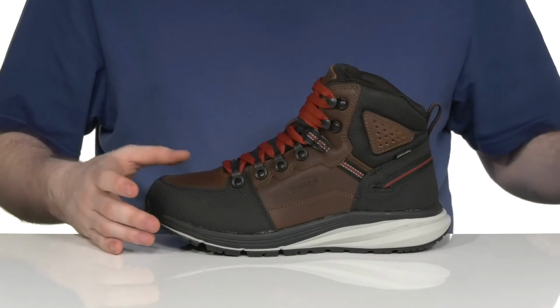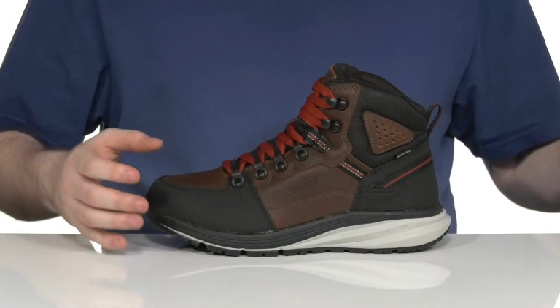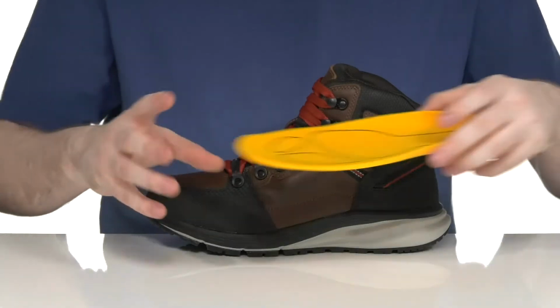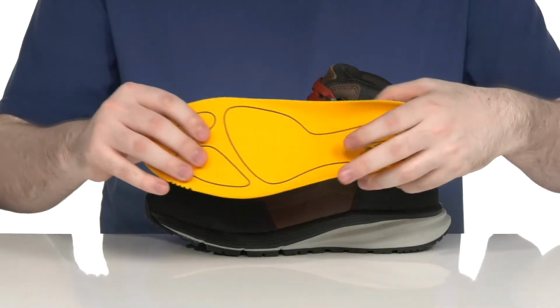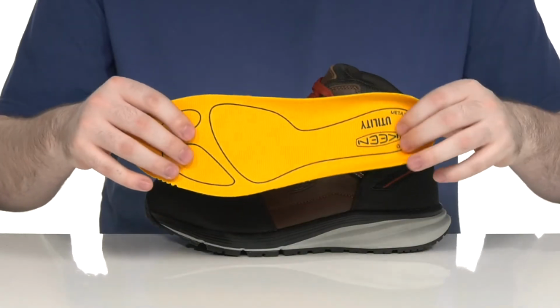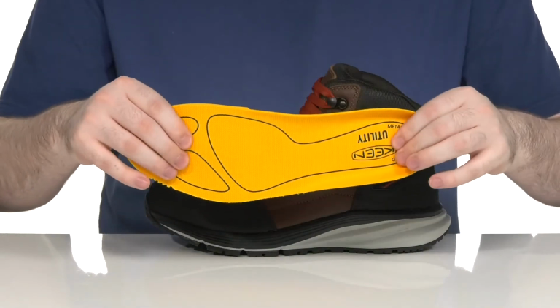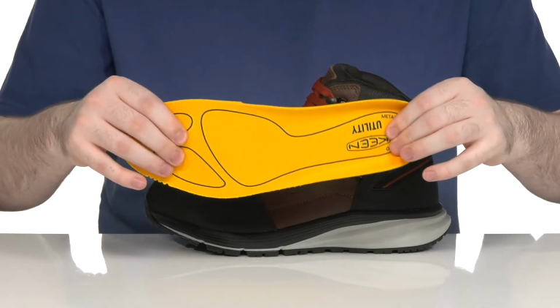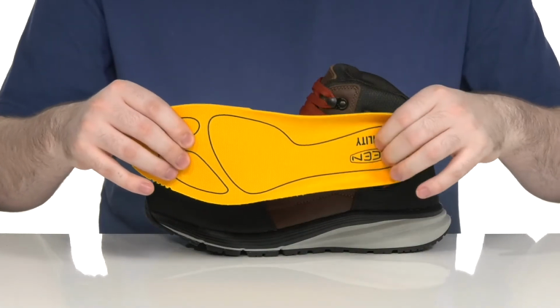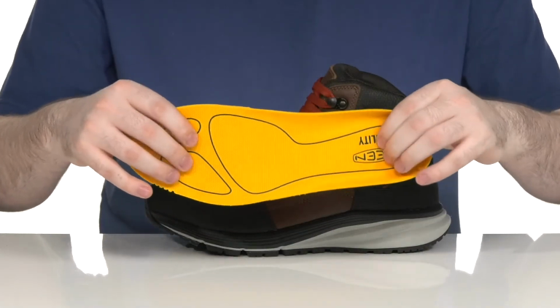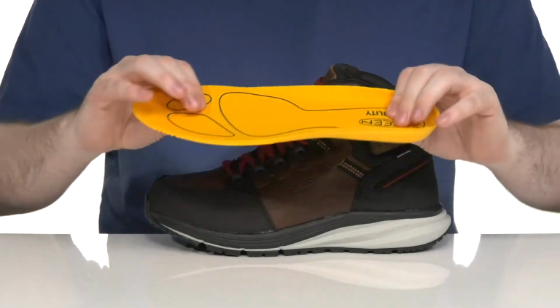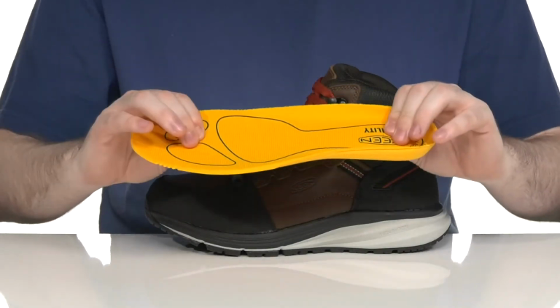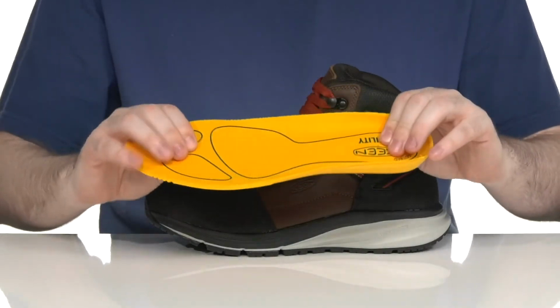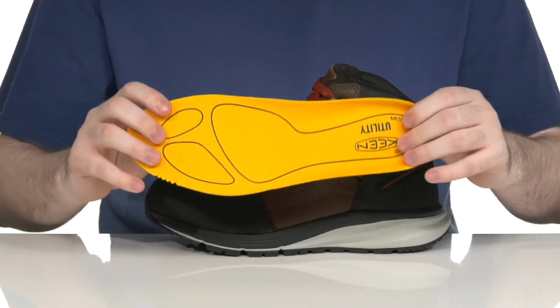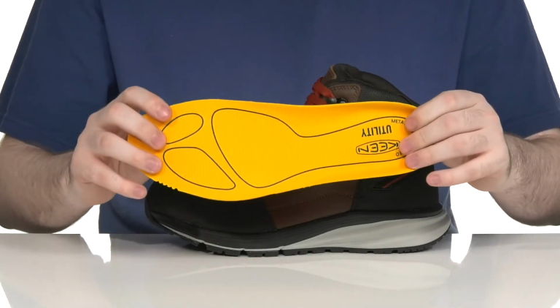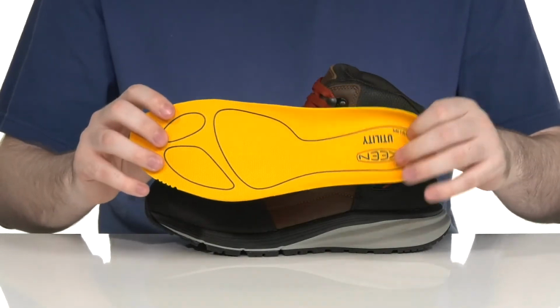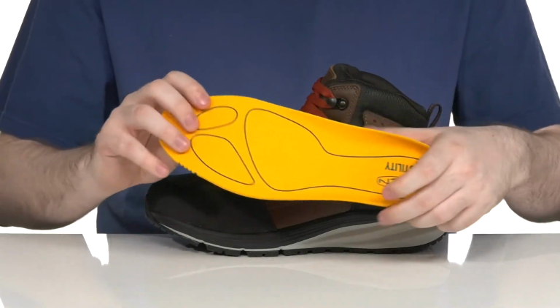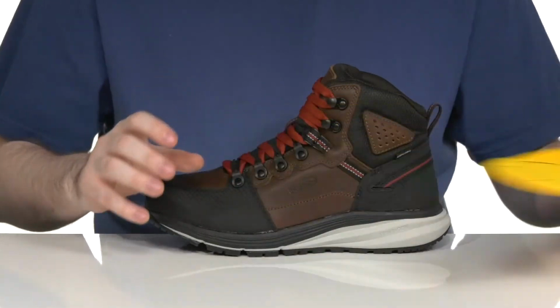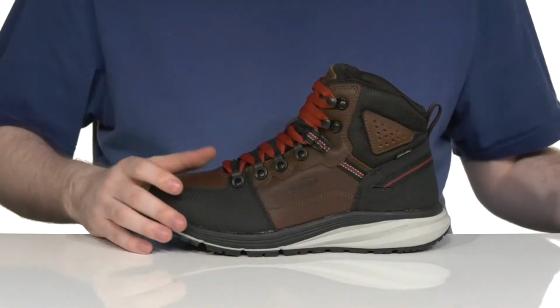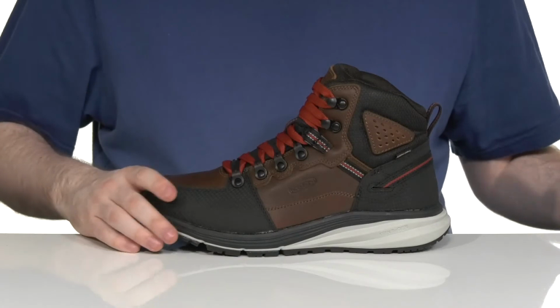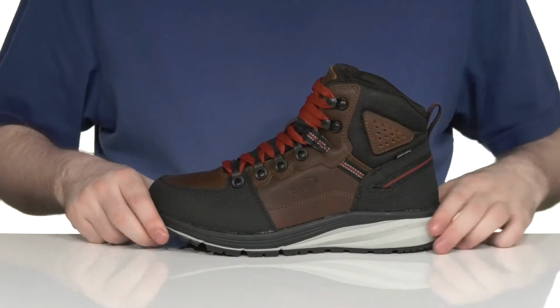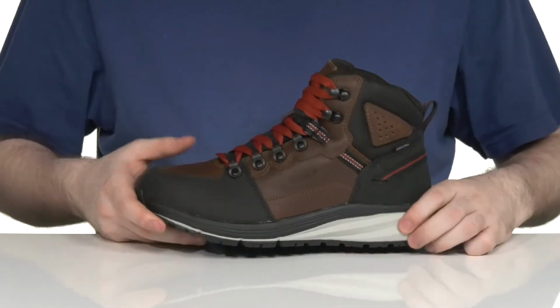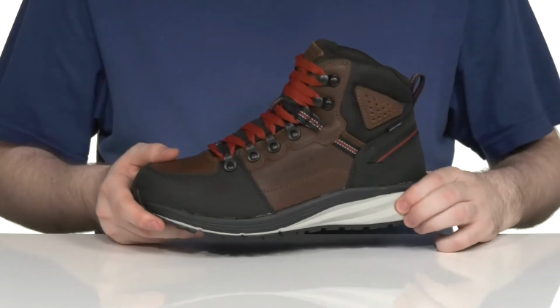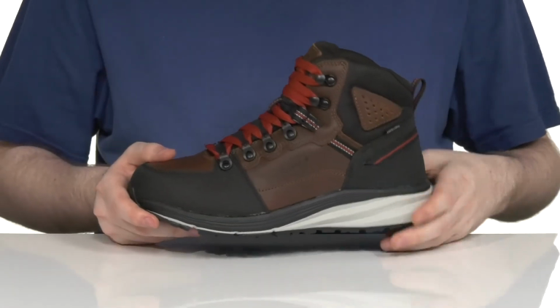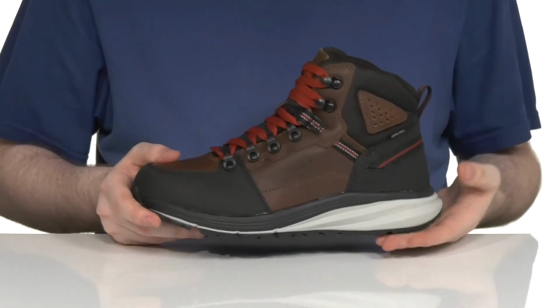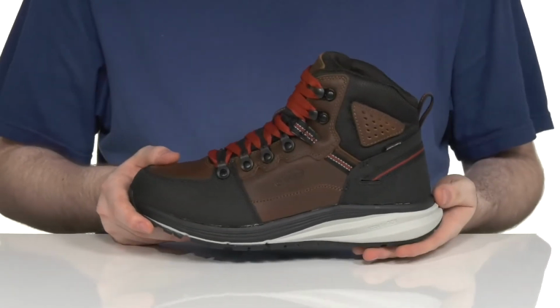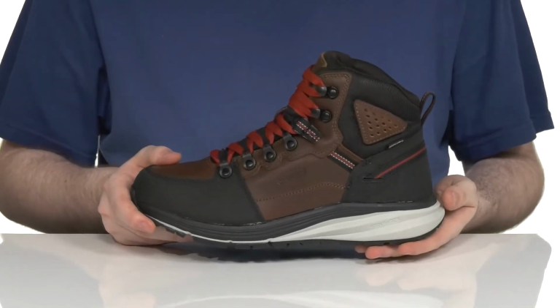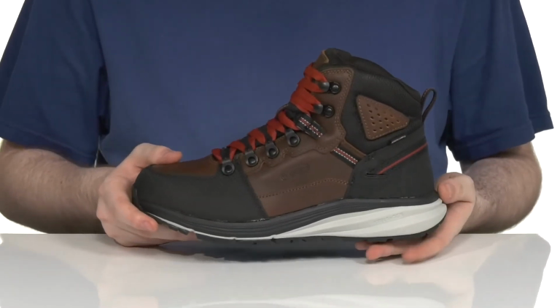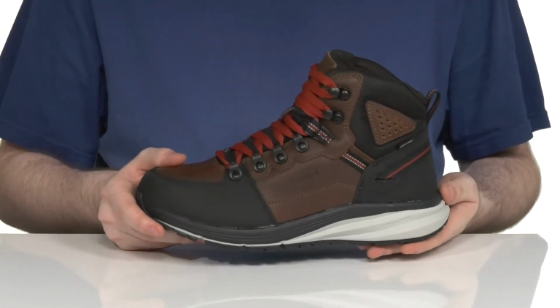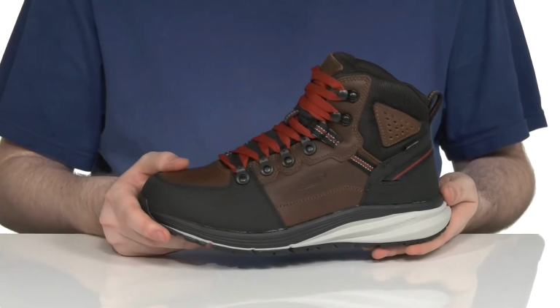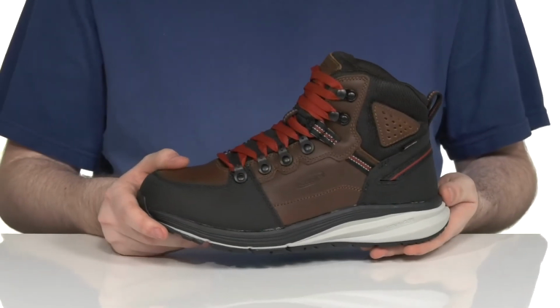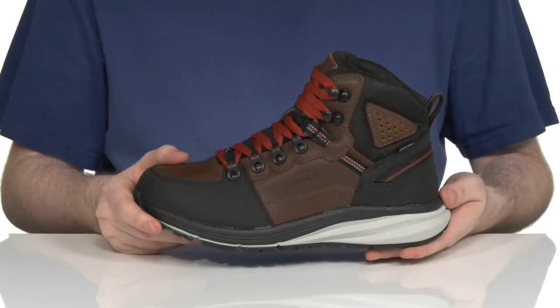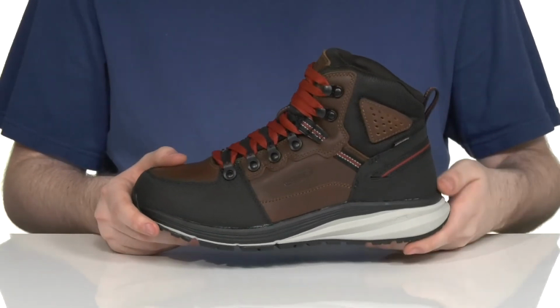It comes with a removable metatomical foam footbed ready to keep you energized for all-day wear, and the regen midsole adds extra cushioning and shock absorption as well.